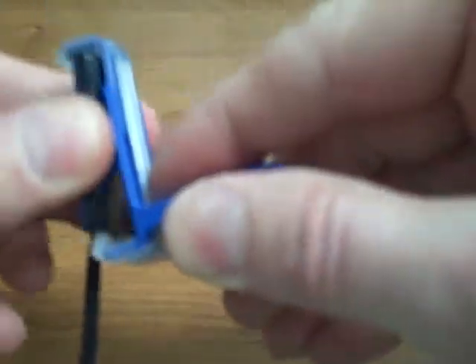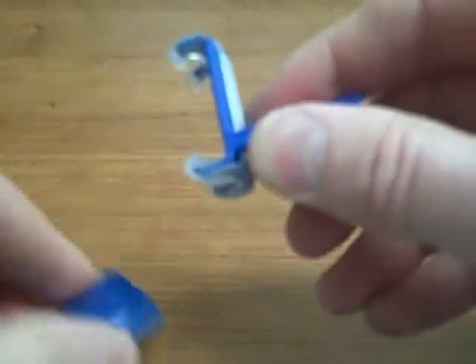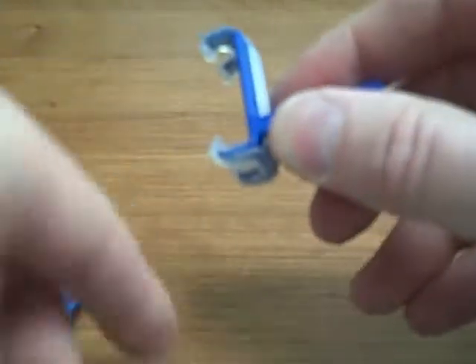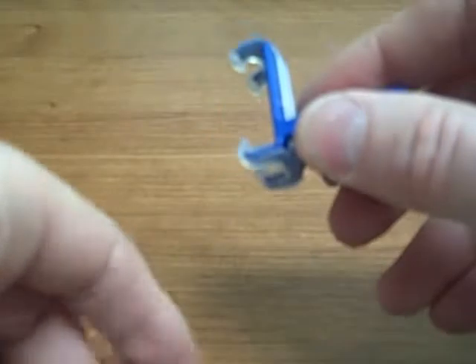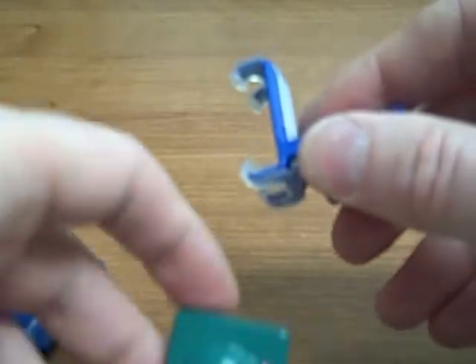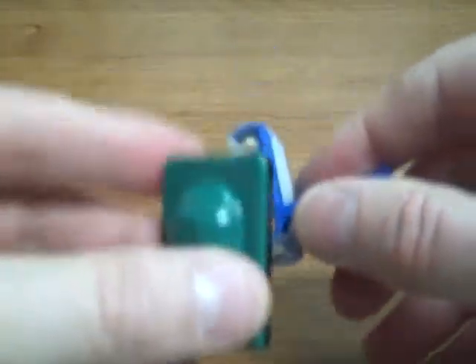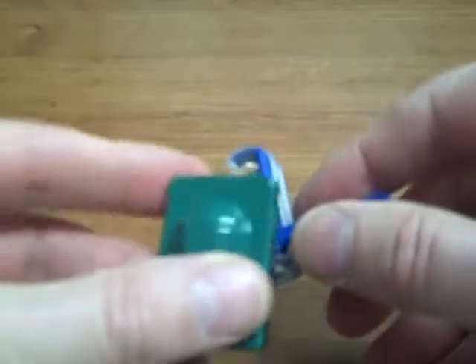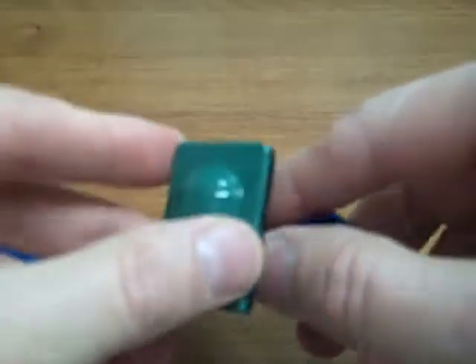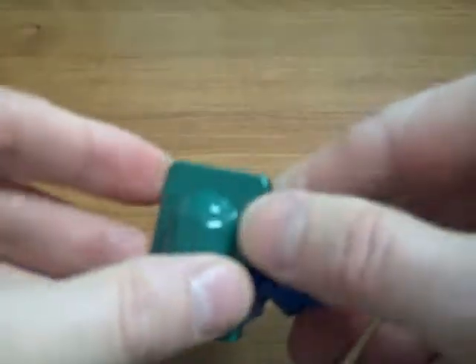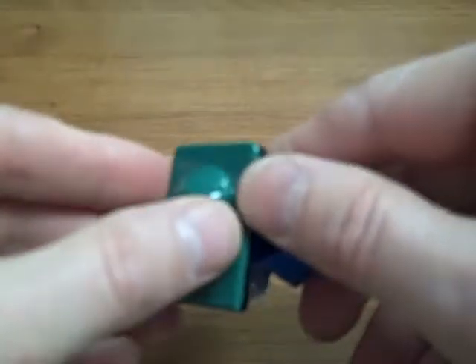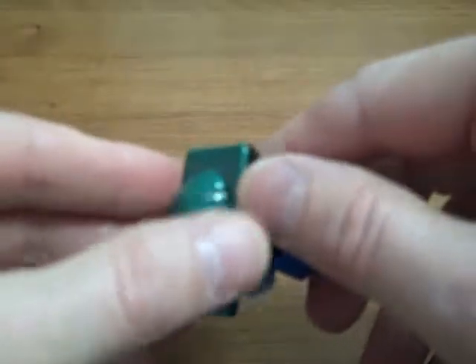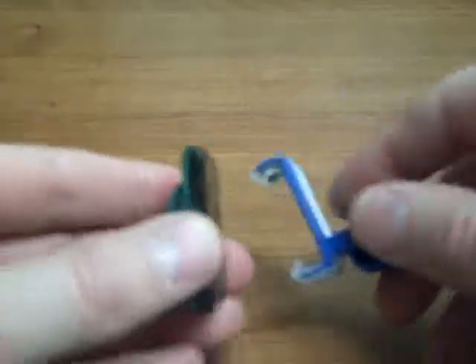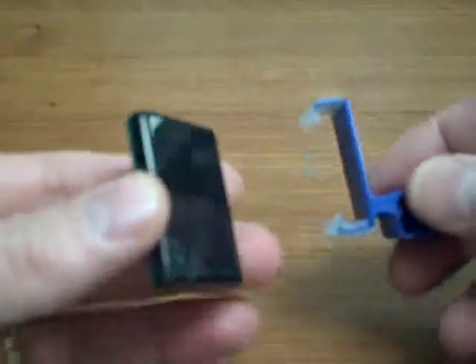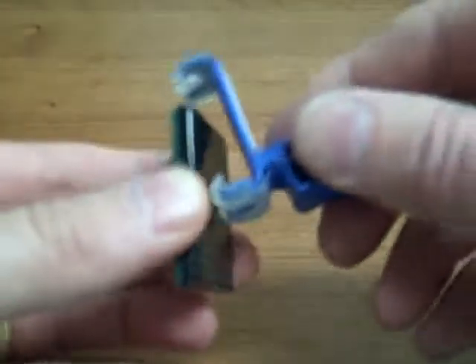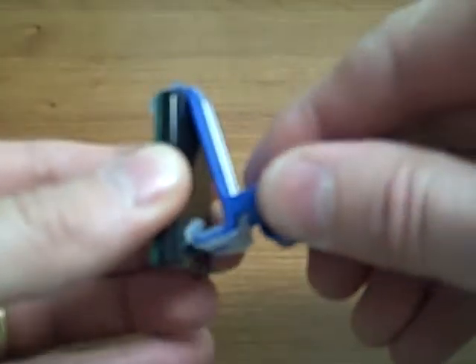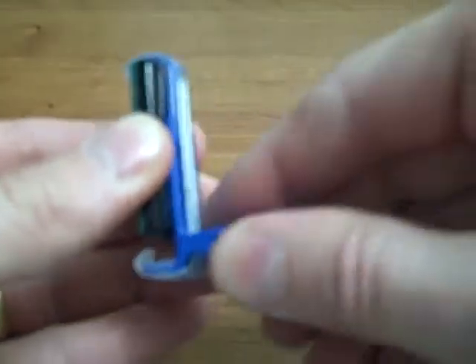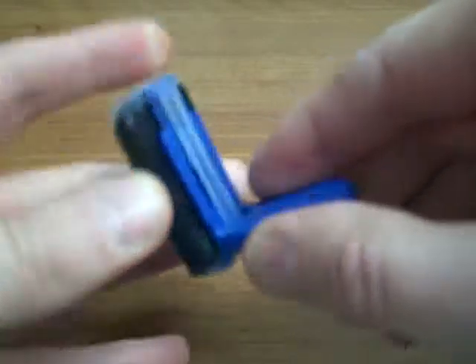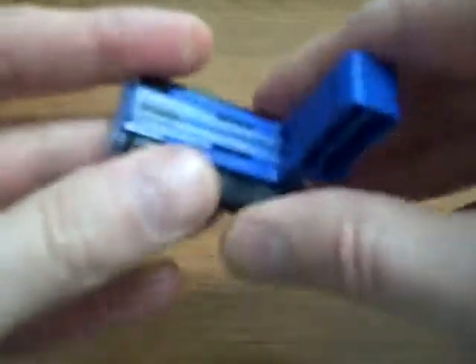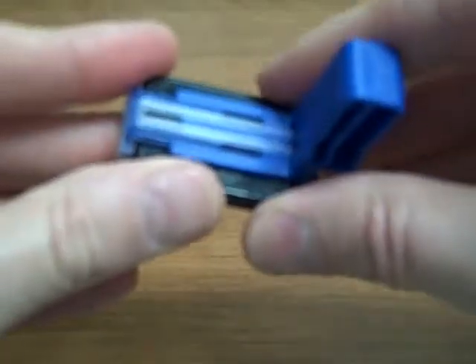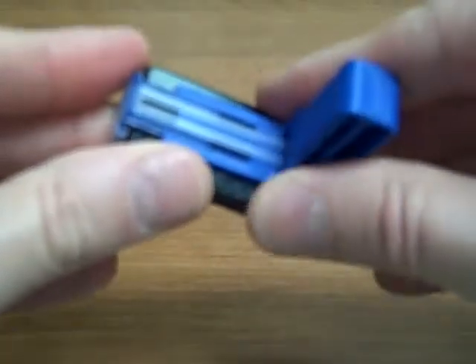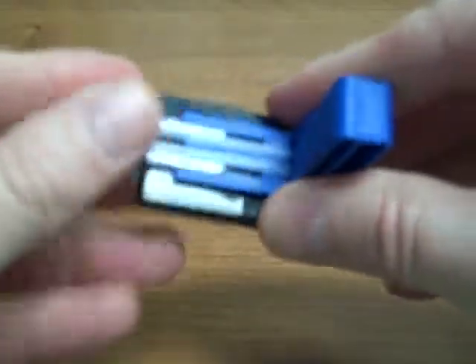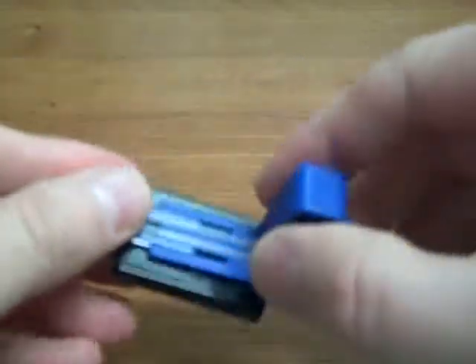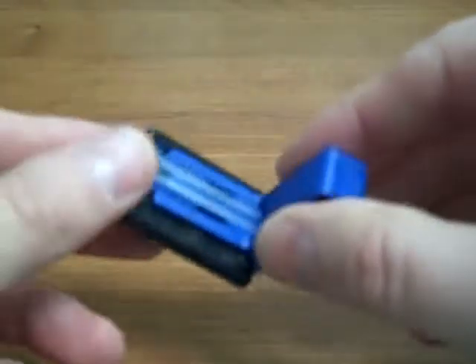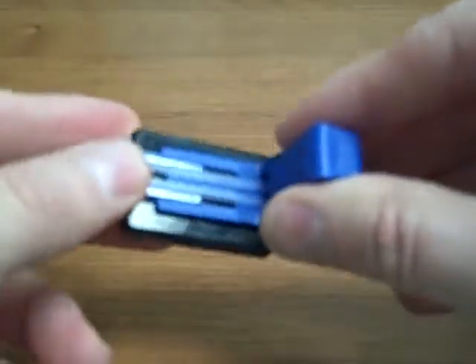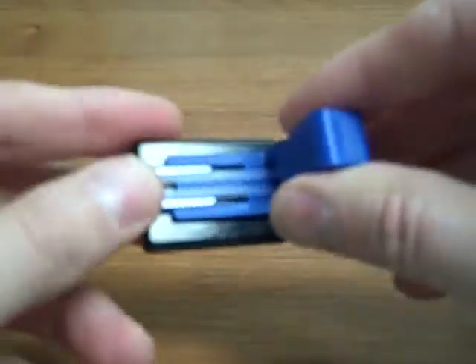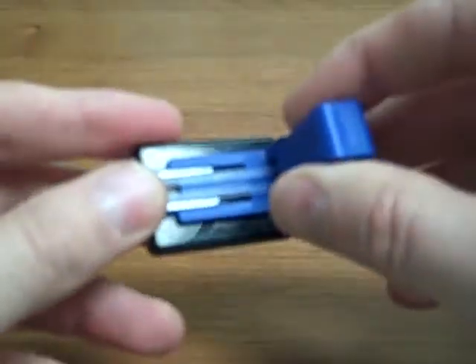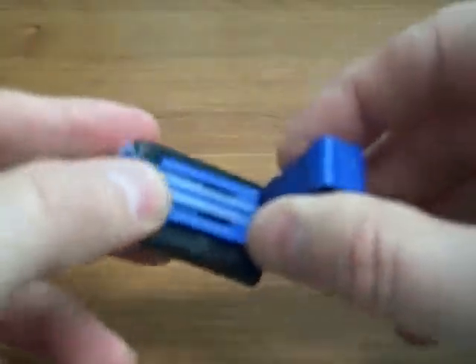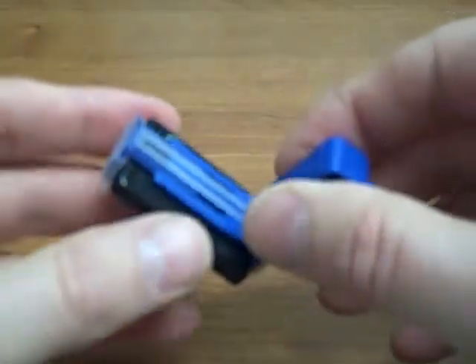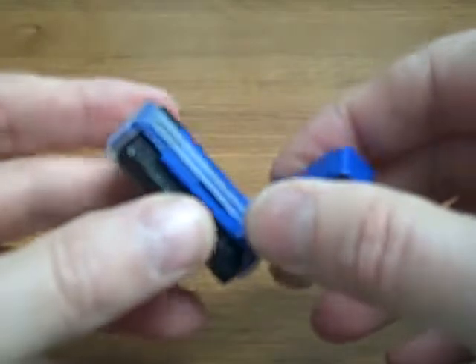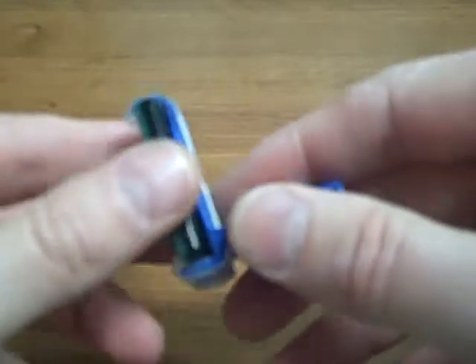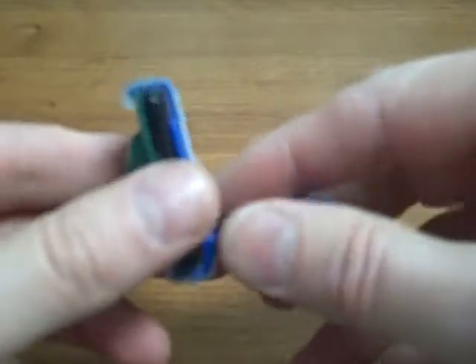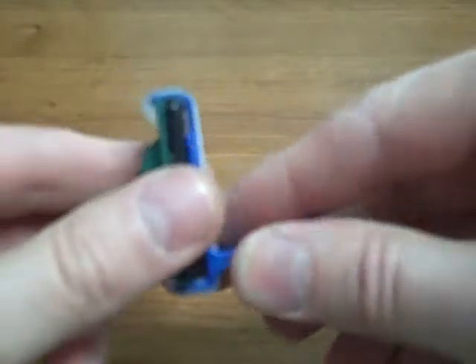It fits a size 1, and also here's the Hamamatsu size 2 sensor — this is just a dummy — and you can see that fits the size 2 as well. So one bite block will fit both size 1 and size 2 sensors, and it's universal.